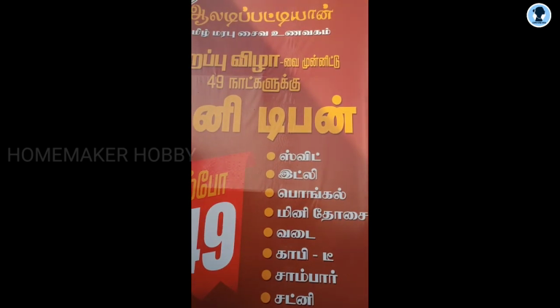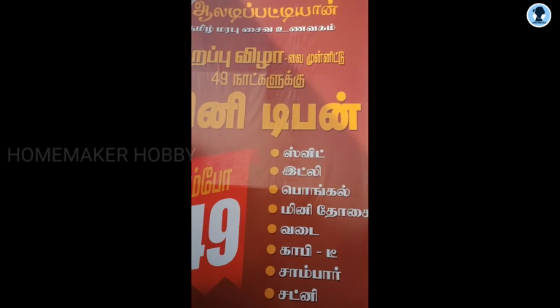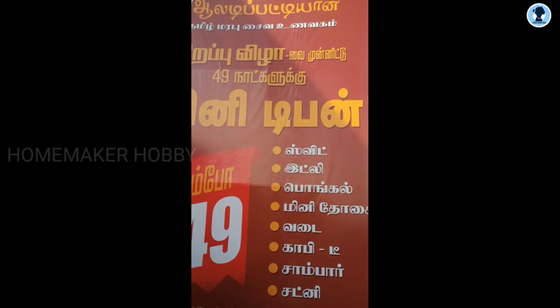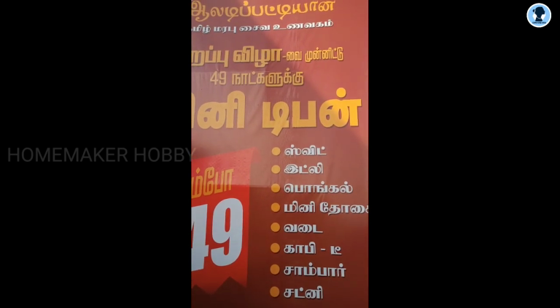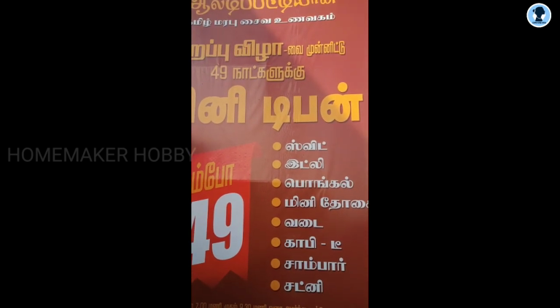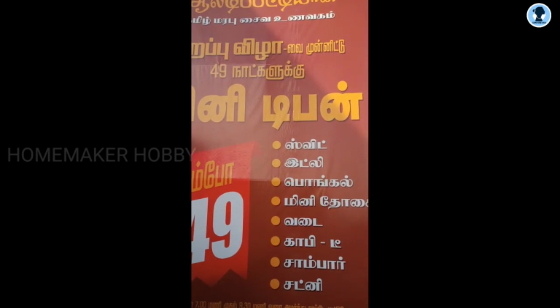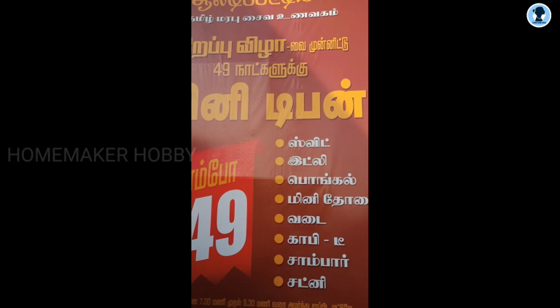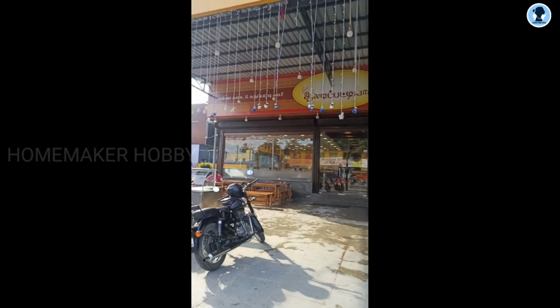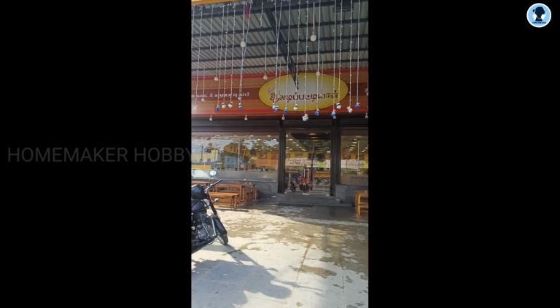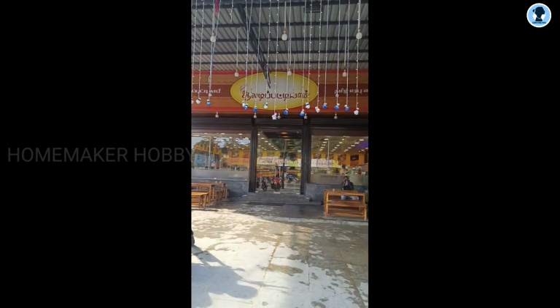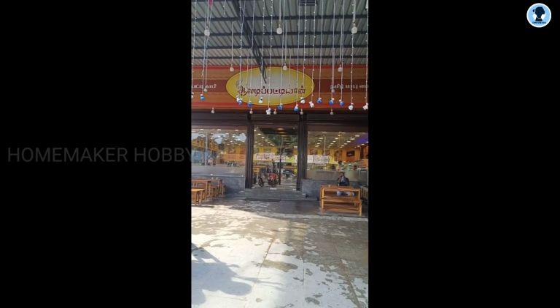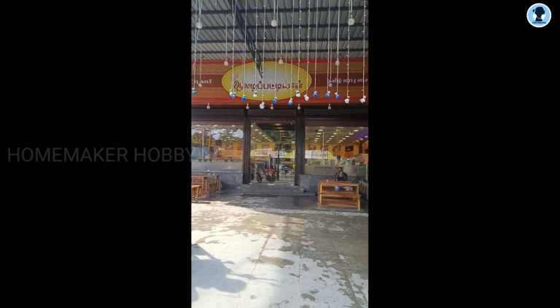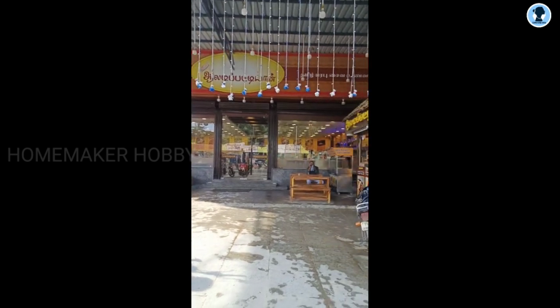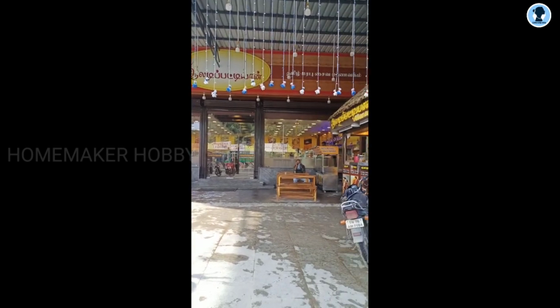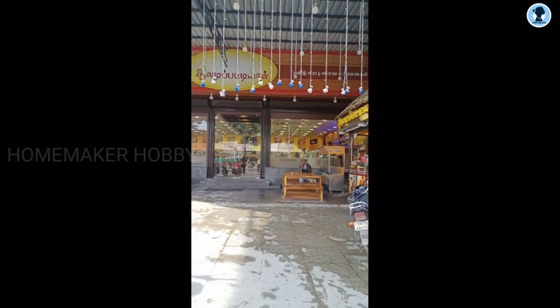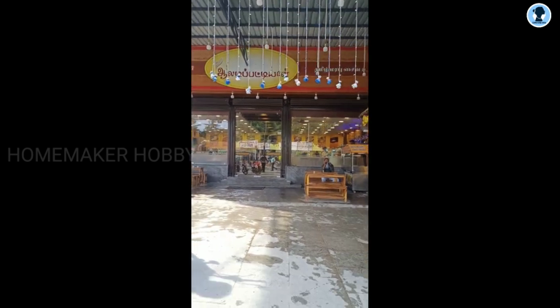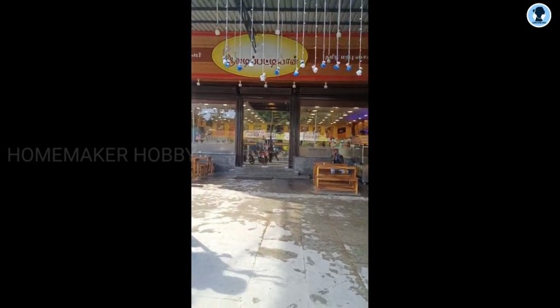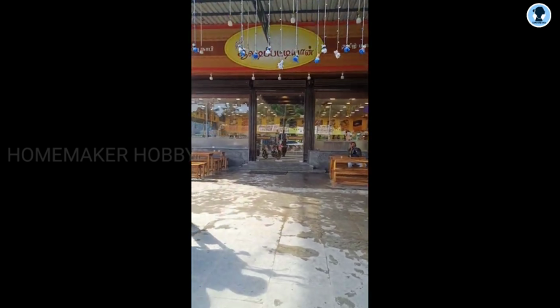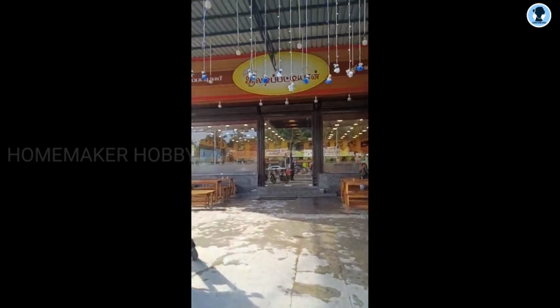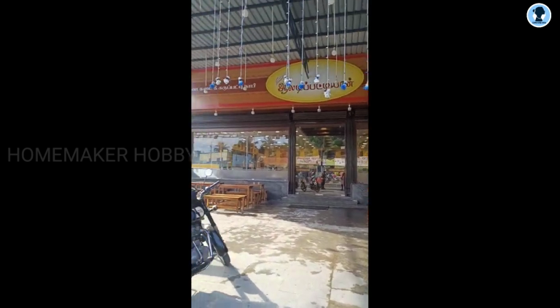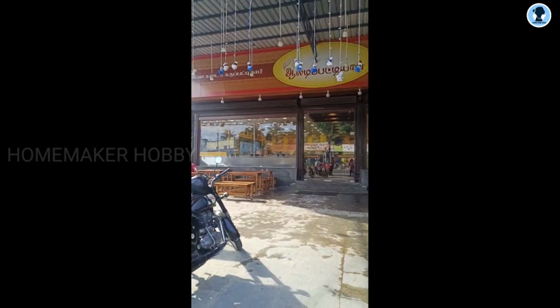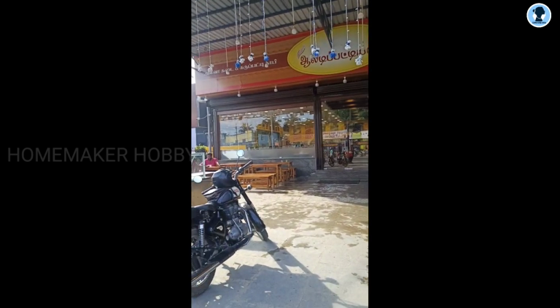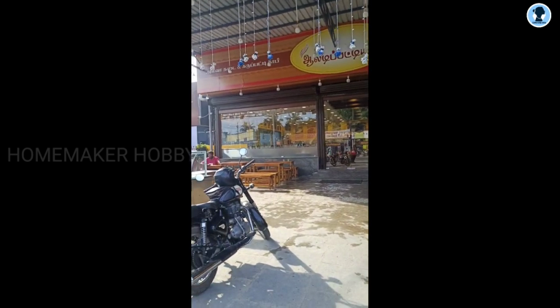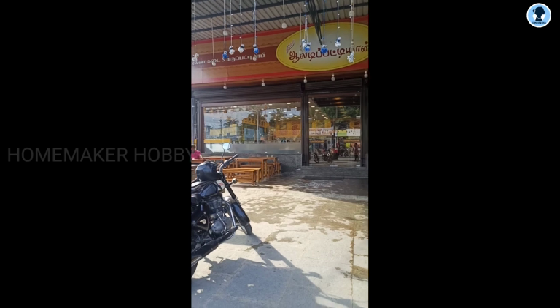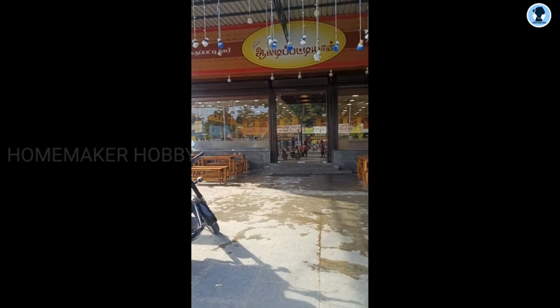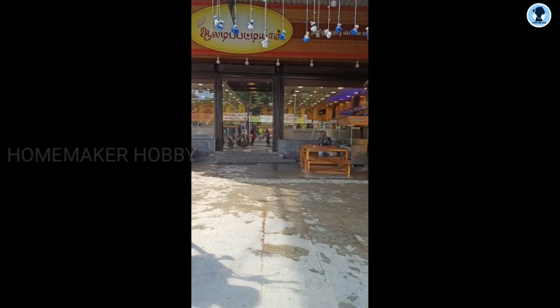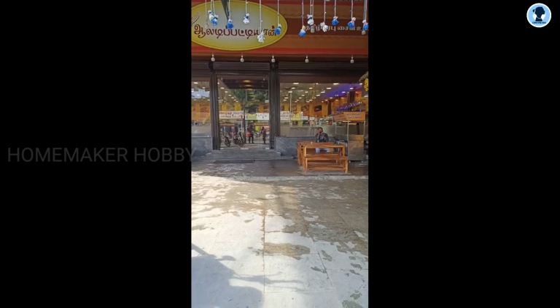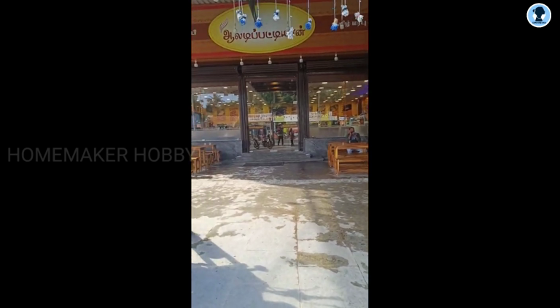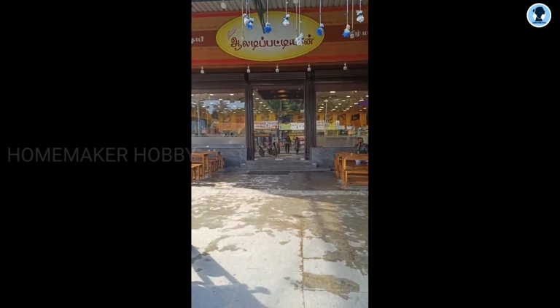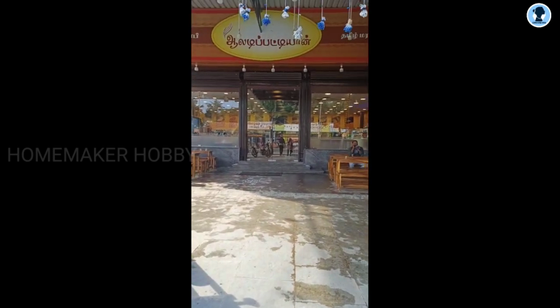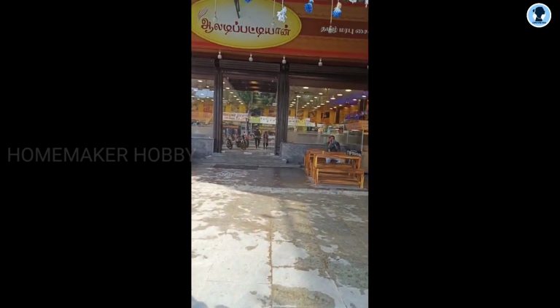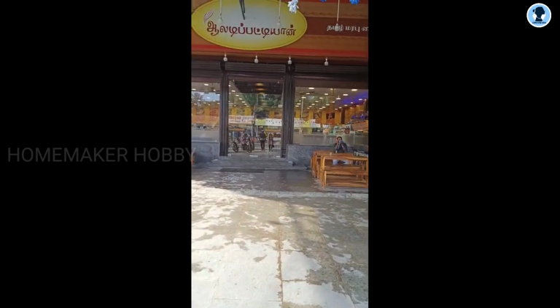So, the items include sweet, idli, pongal, mini dosa, vodka, coffee or tea. You can get all of this for just 49 rupees. That's why I'm going to go and see how the taste is.